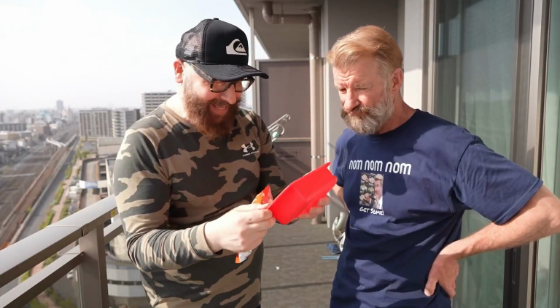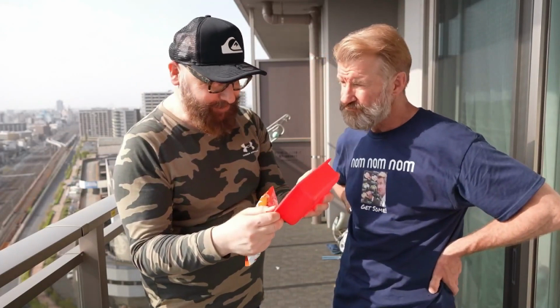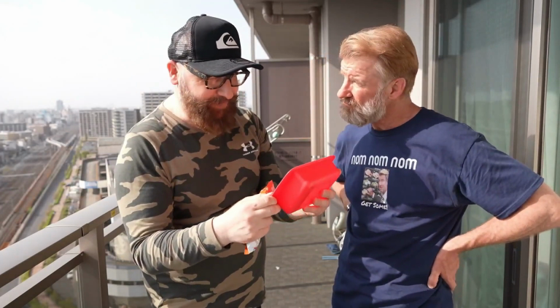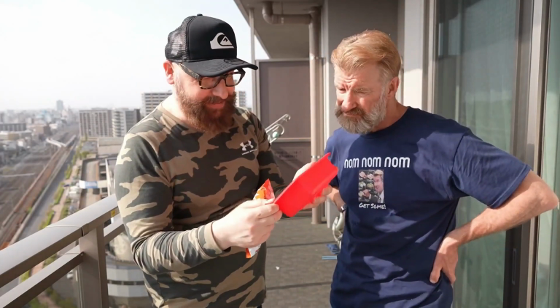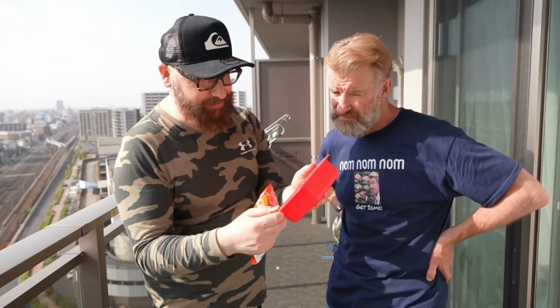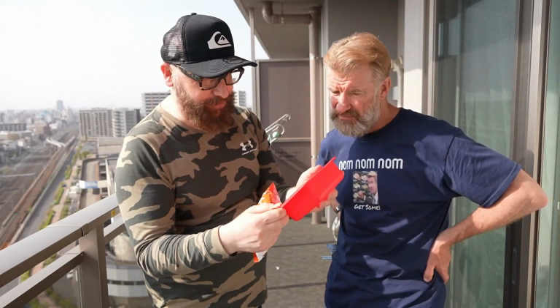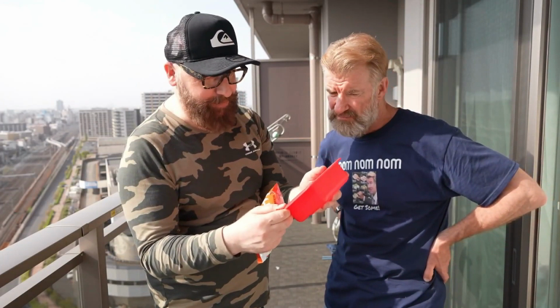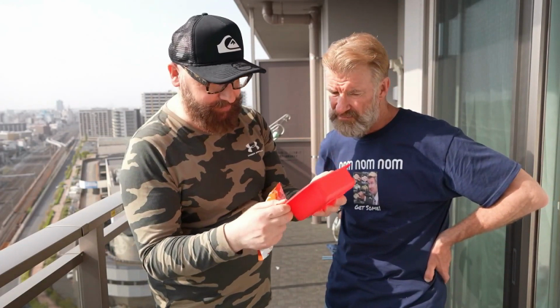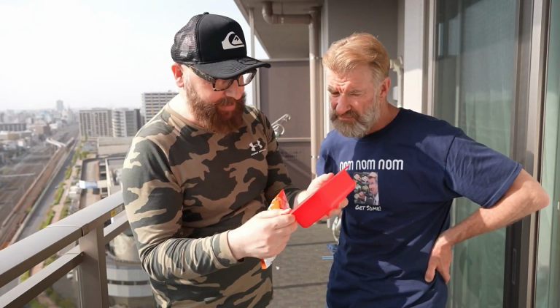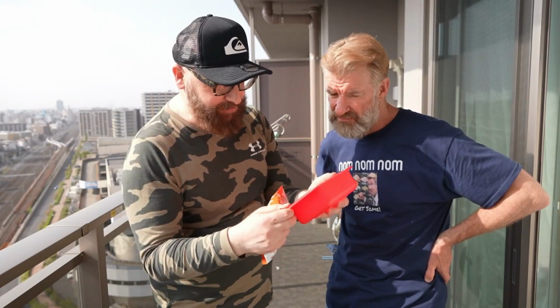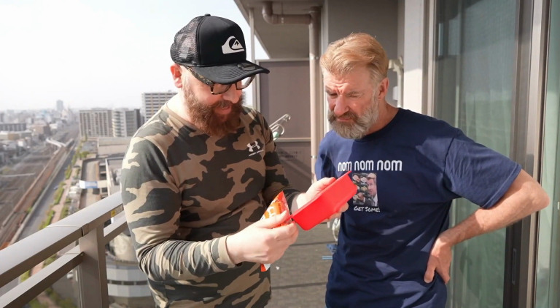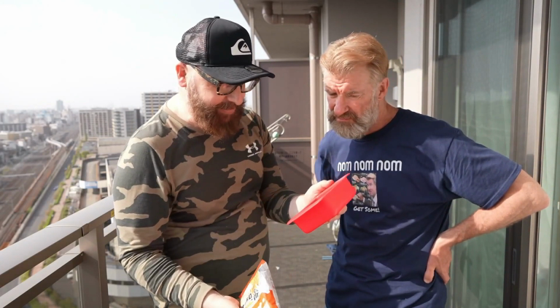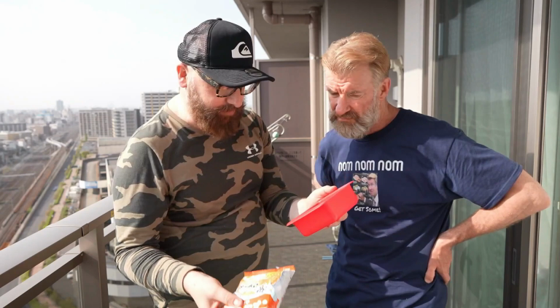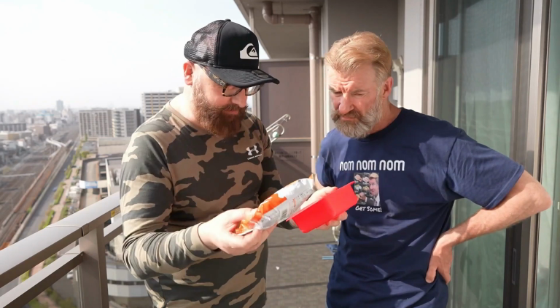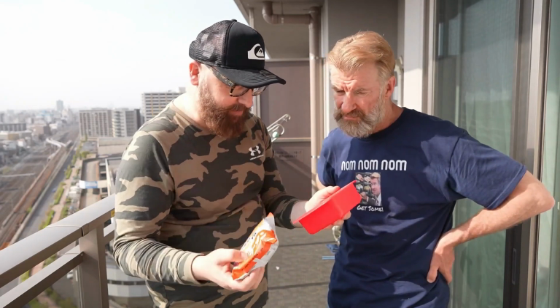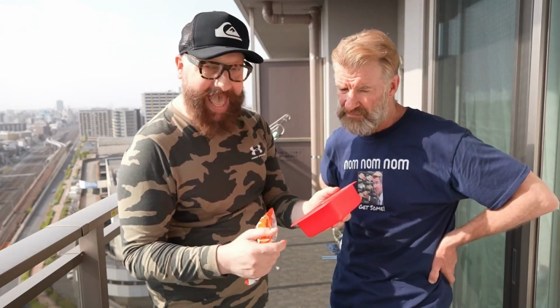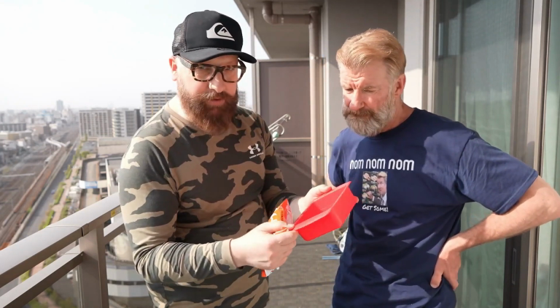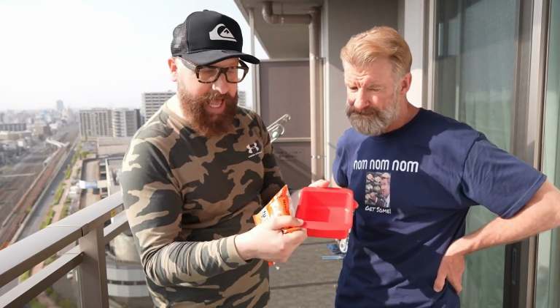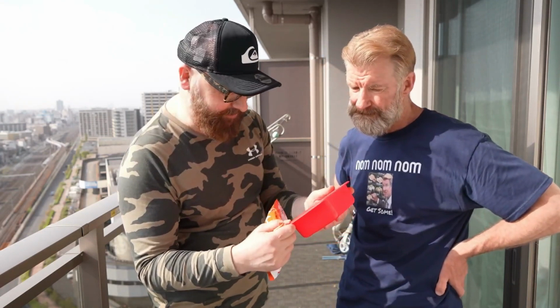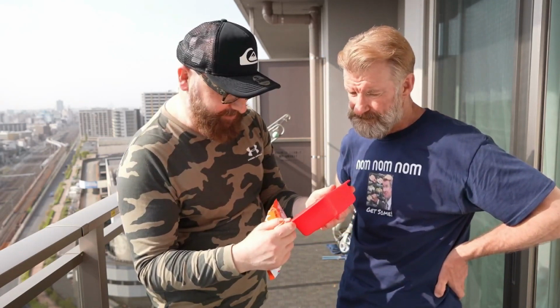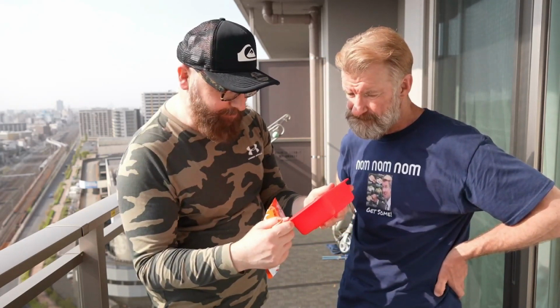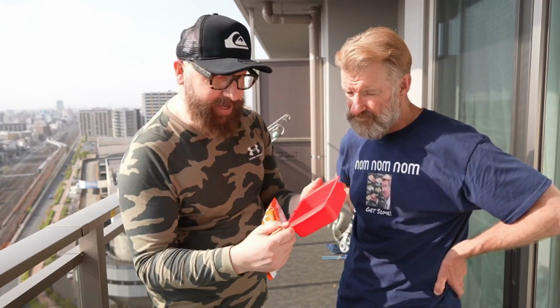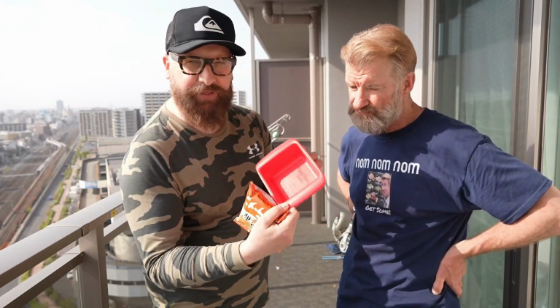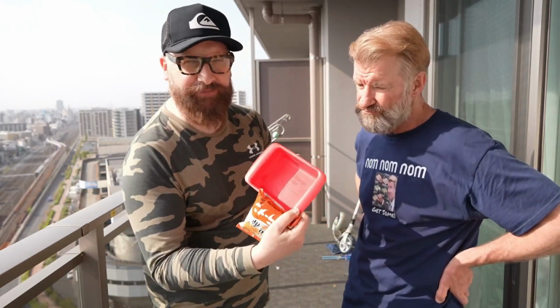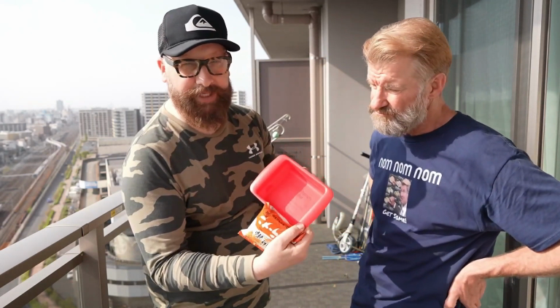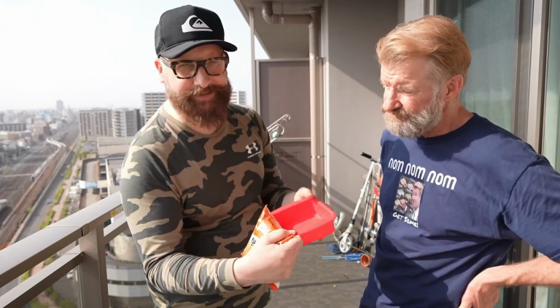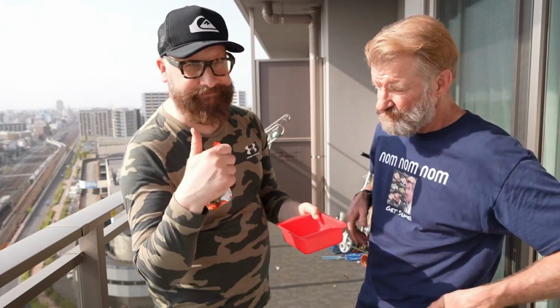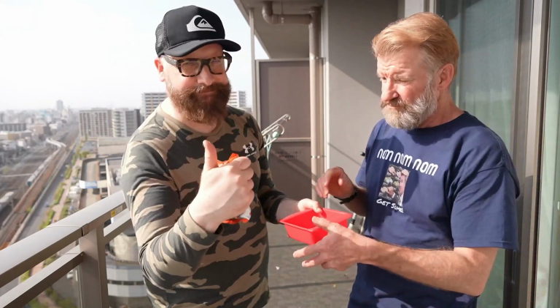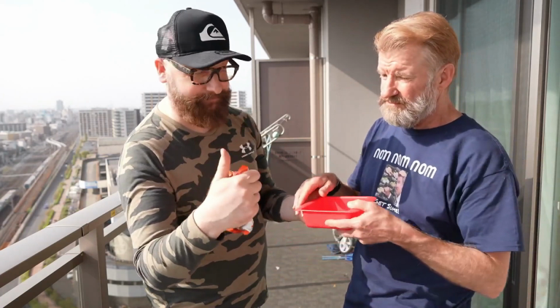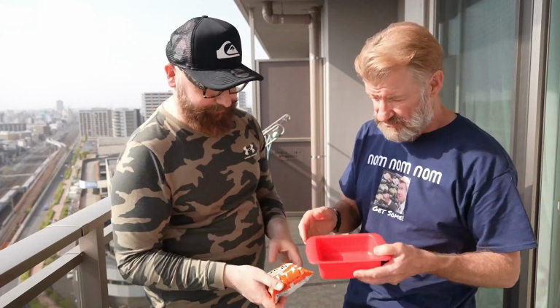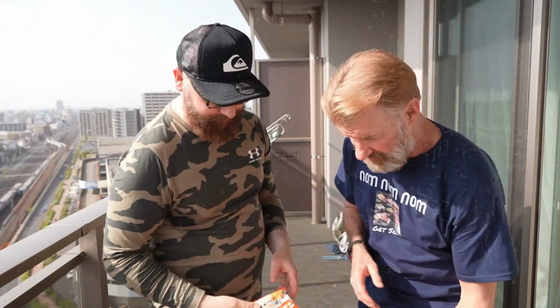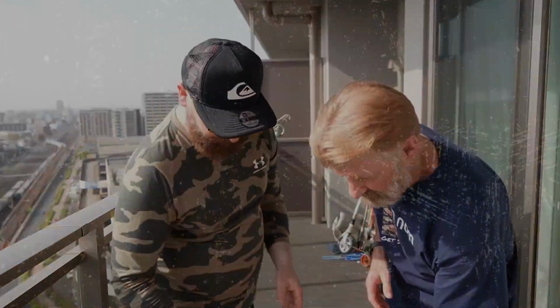It says: 'The world's fastest and easiest way to cook ramen noodles.' Directions: Add noodles. Add water to the line. Microwave for three to four minutes. Okay, let's do it — let's demonstrate.